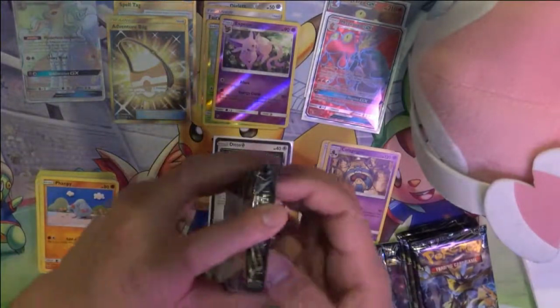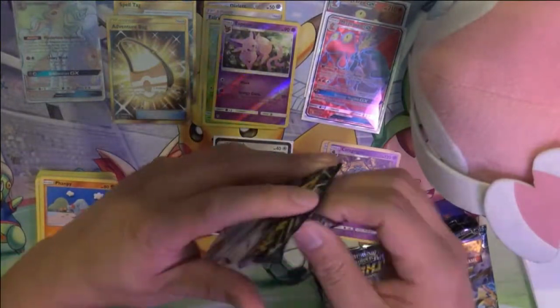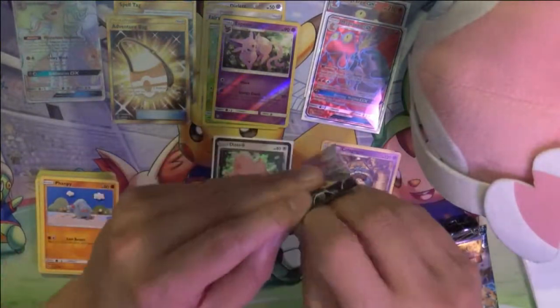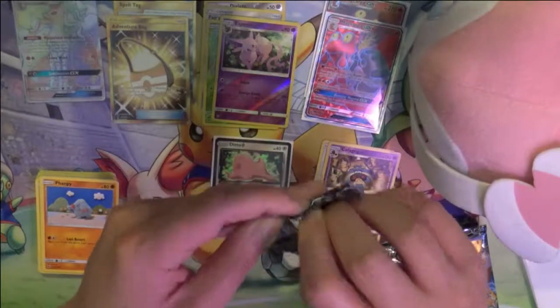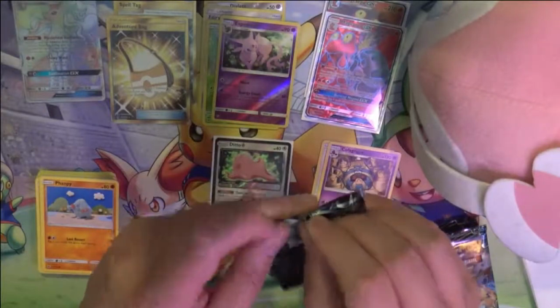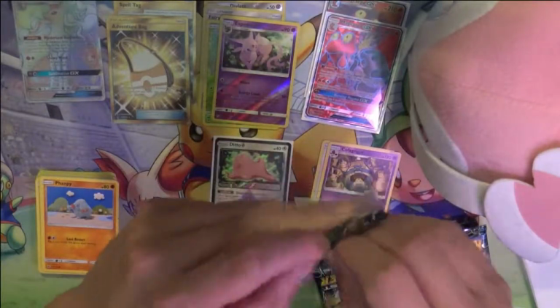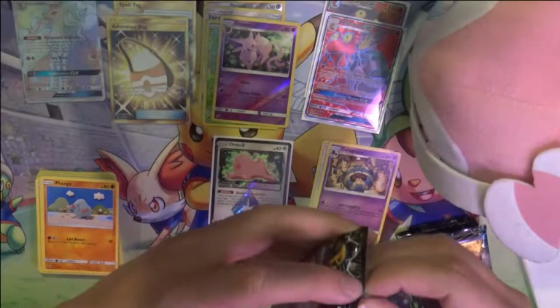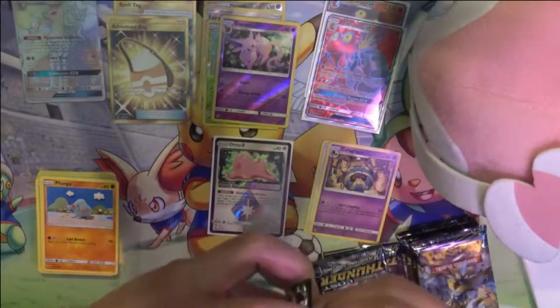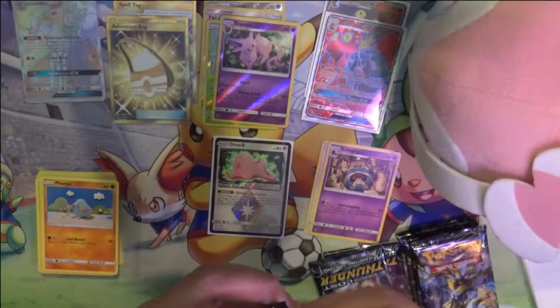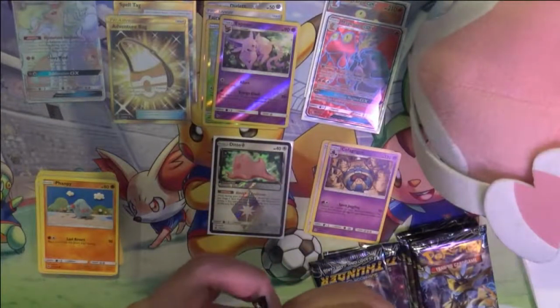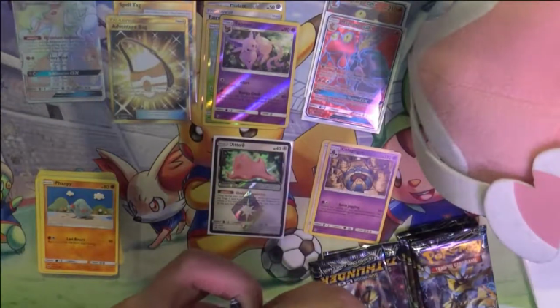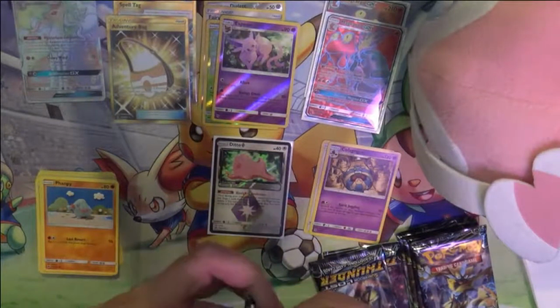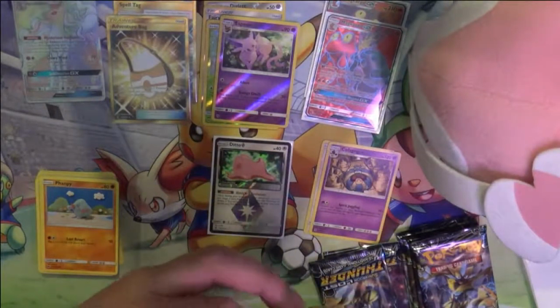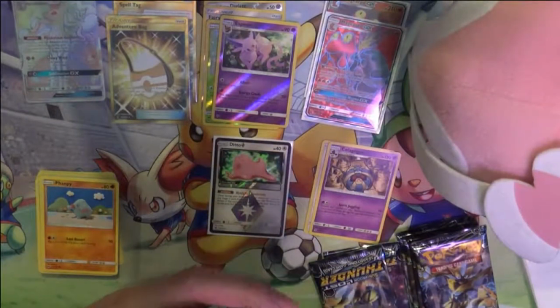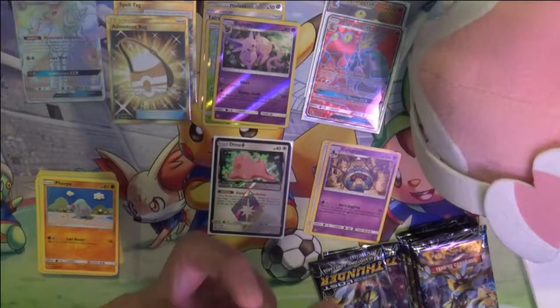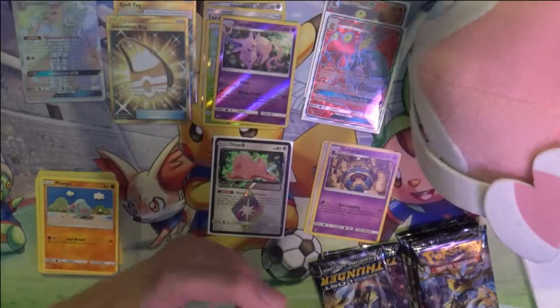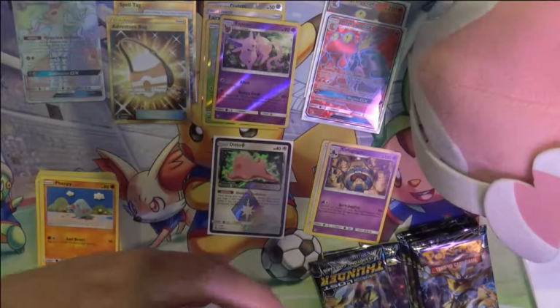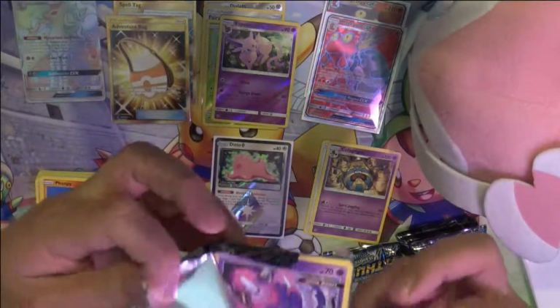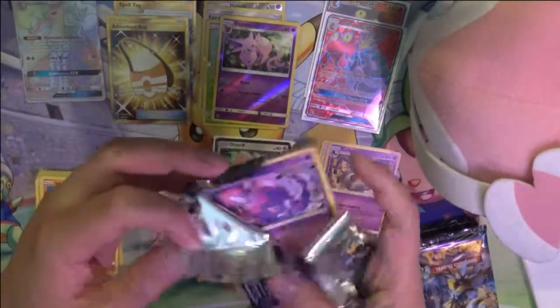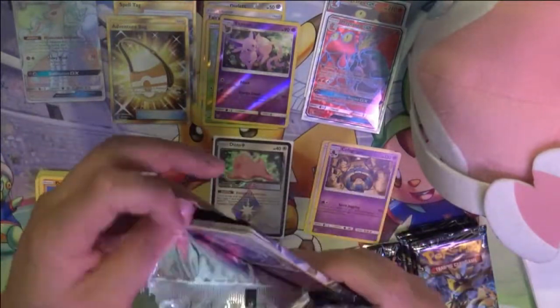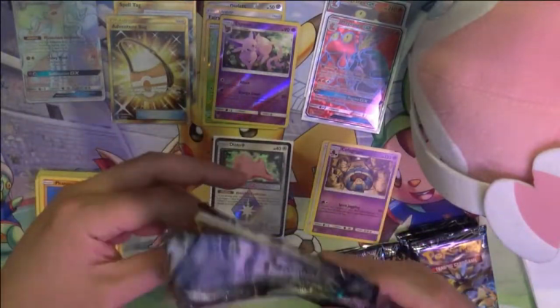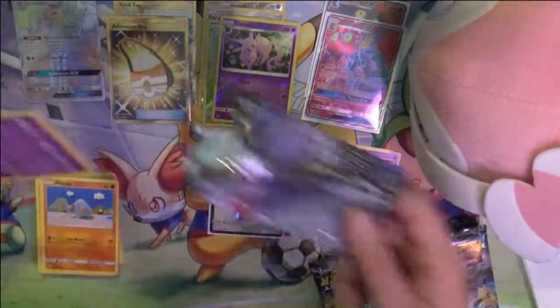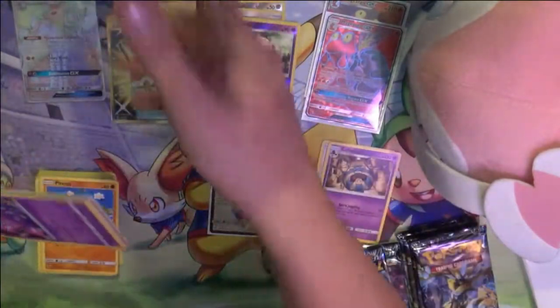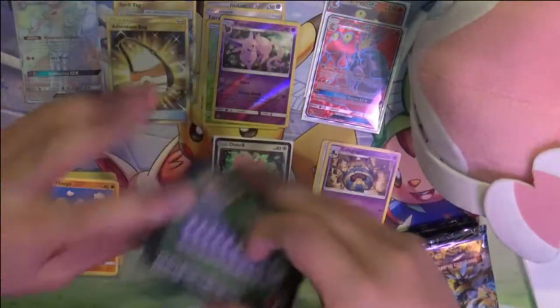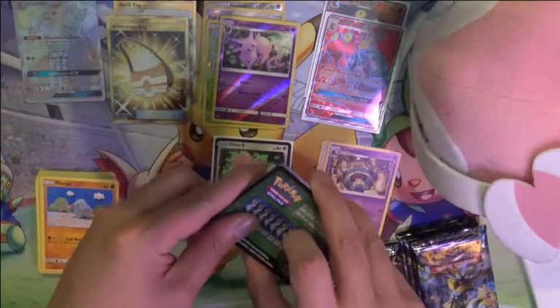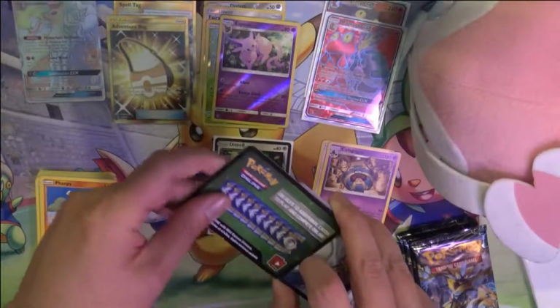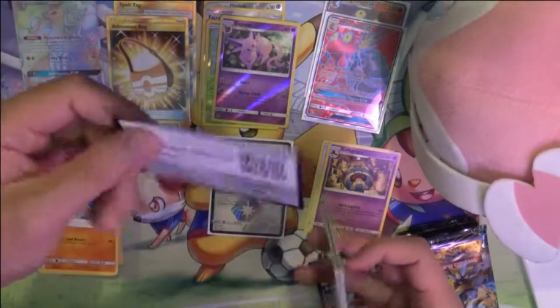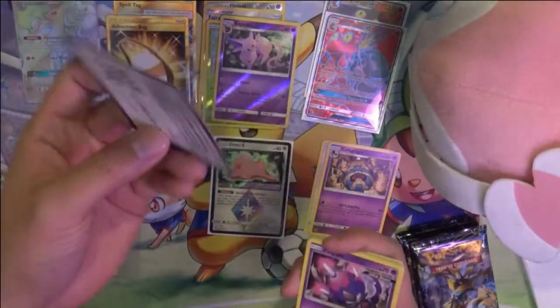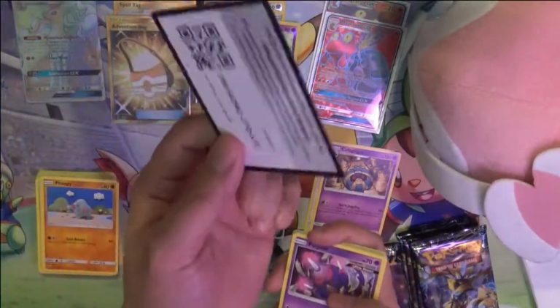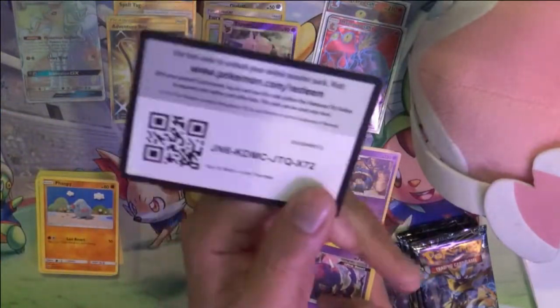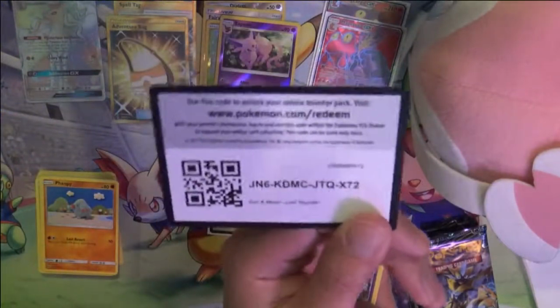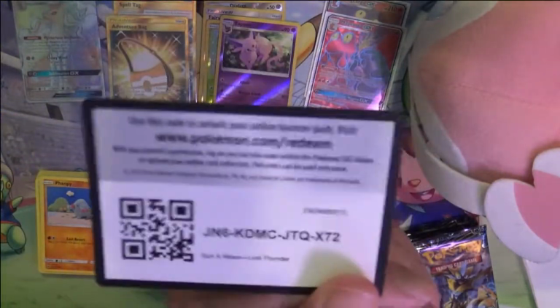Had two other GX cards, and then two secret rares and one rainbow rare. Wow, still can't get over that — it's really crazy, all from one box. Definitely by far the best box I've ever opened from any set.